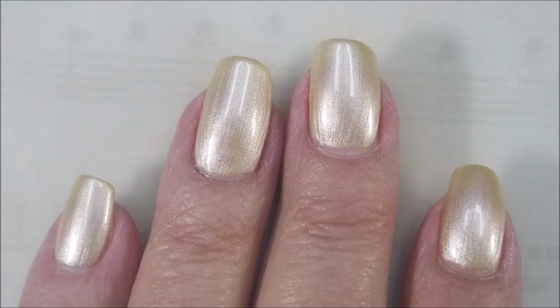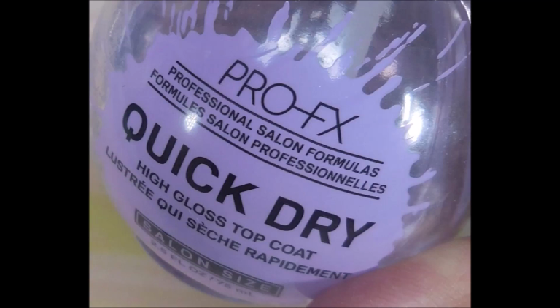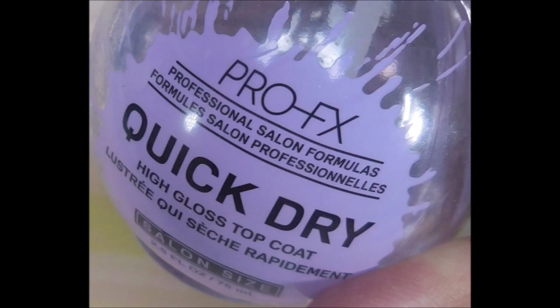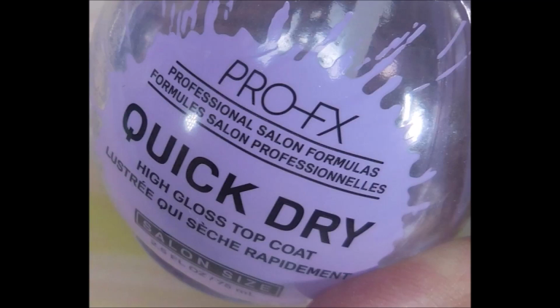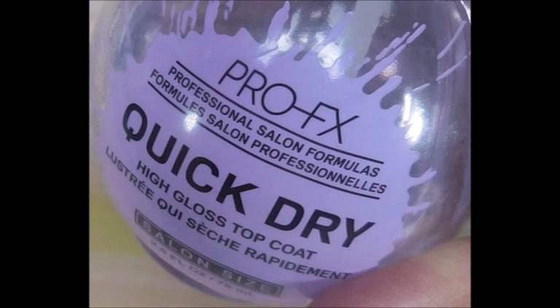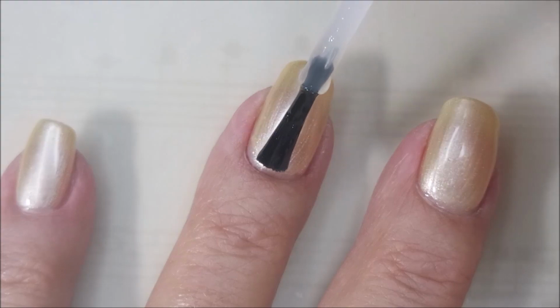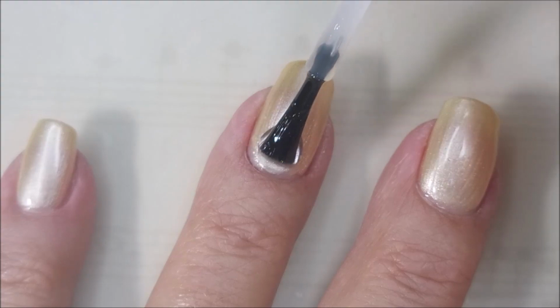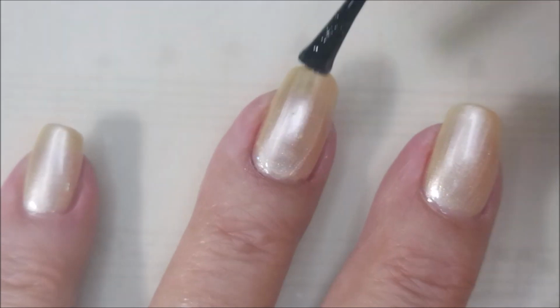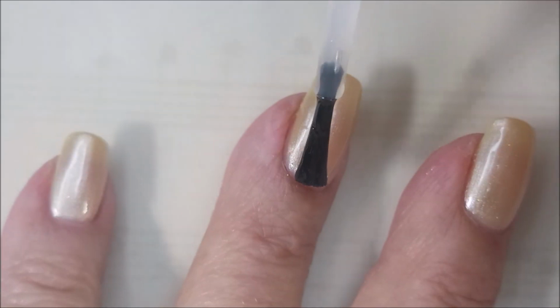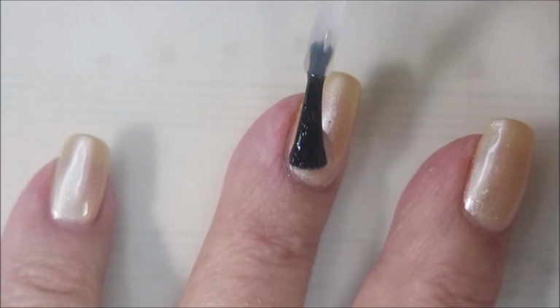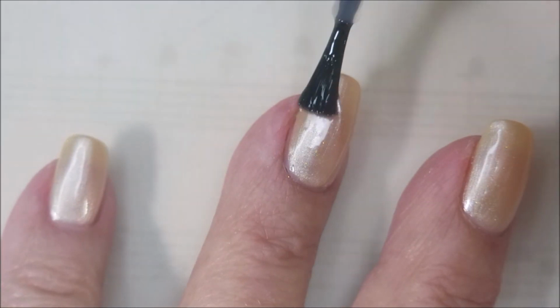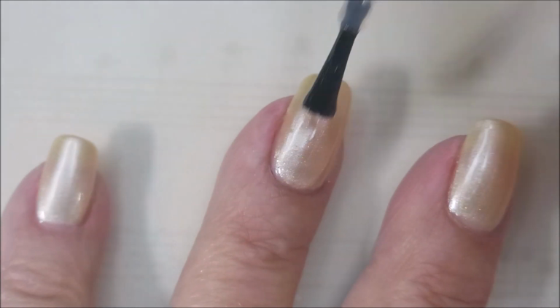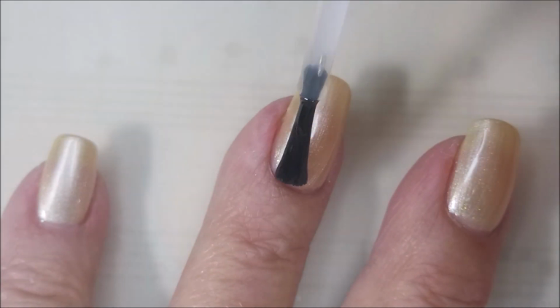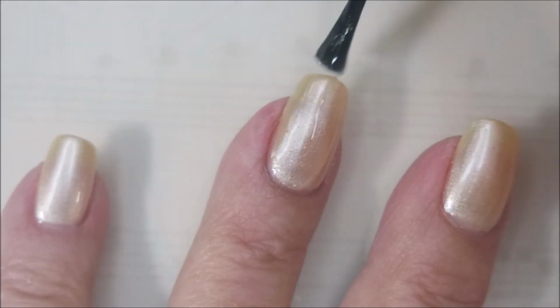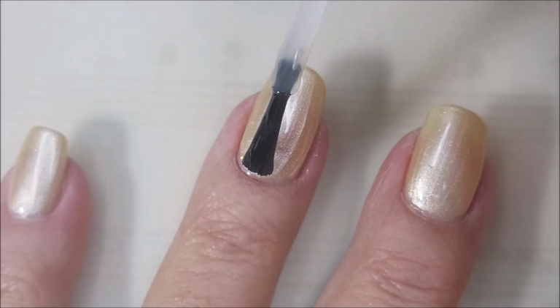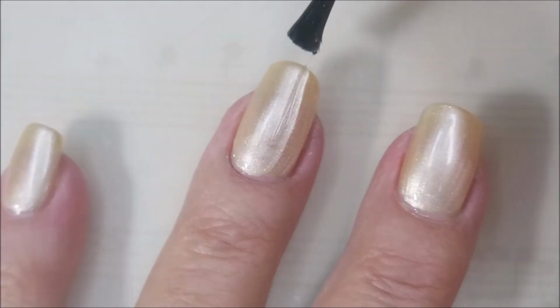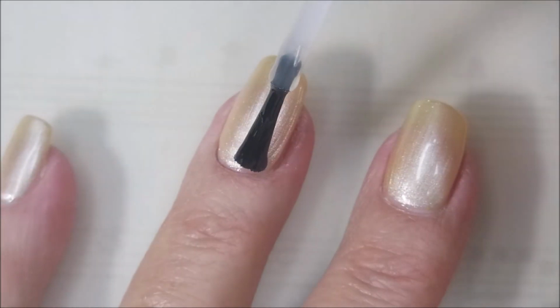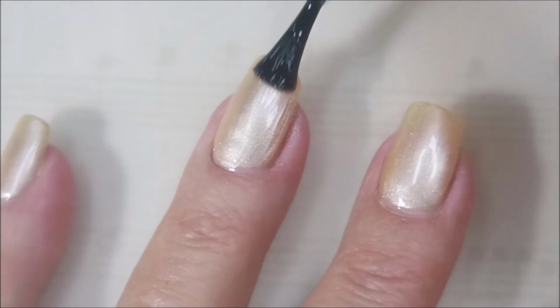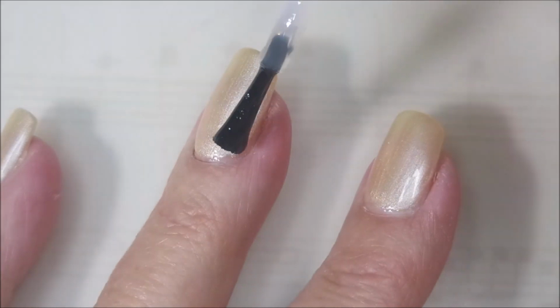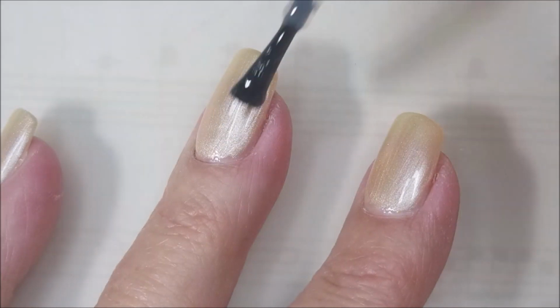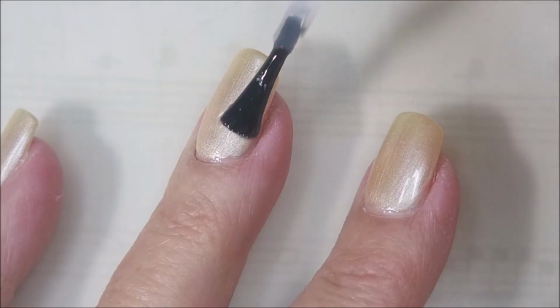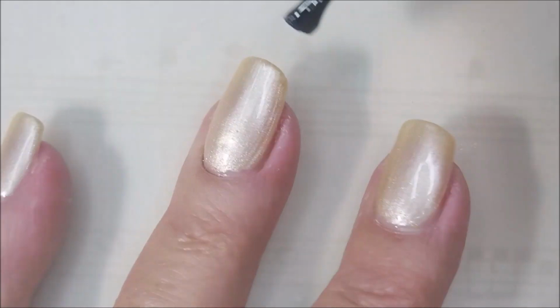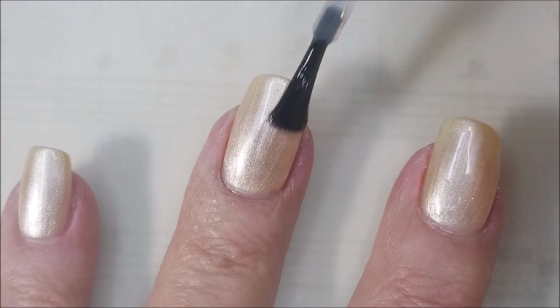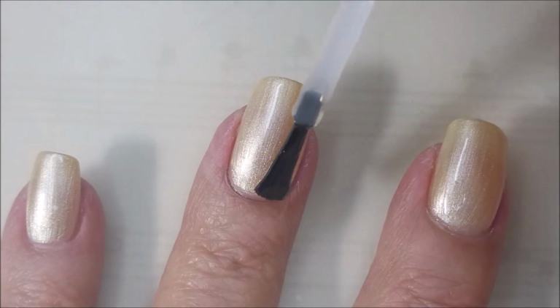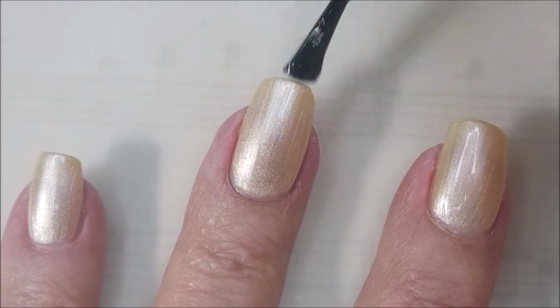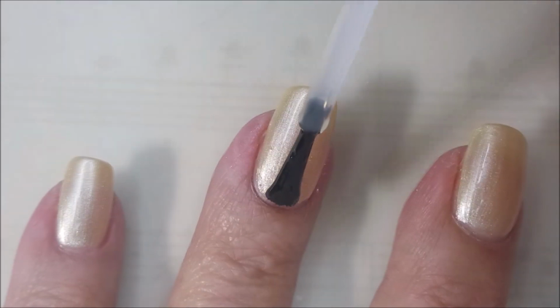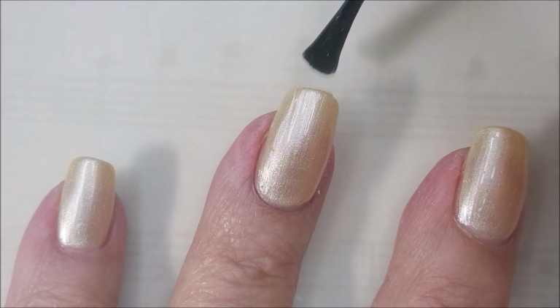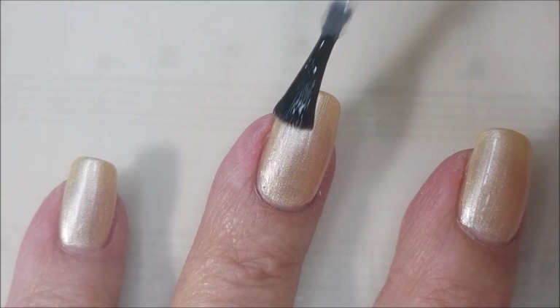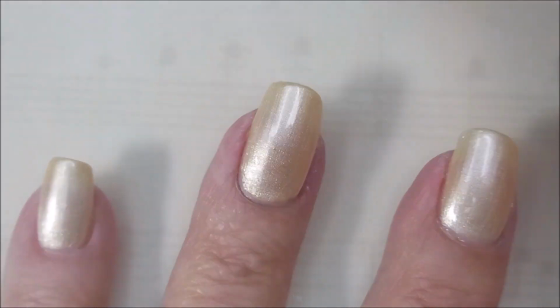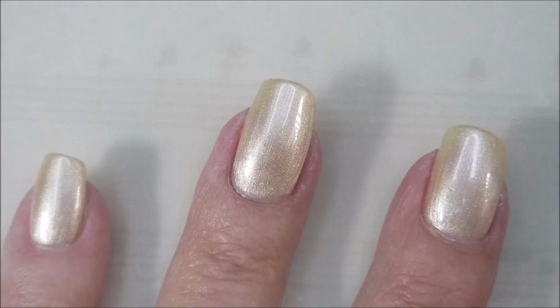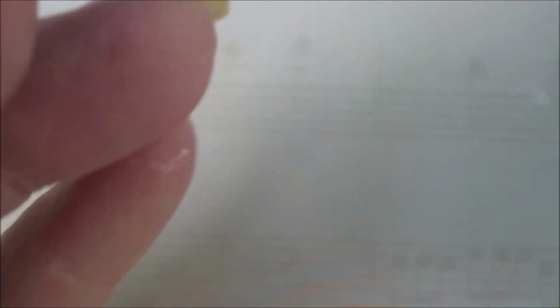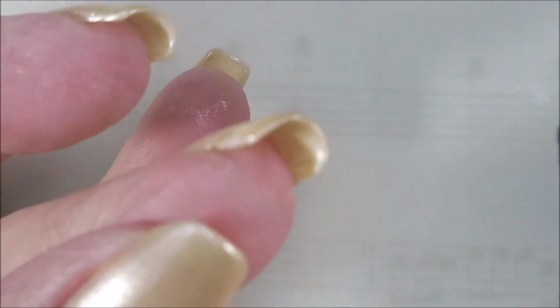So we're going to top this with some Pro FX Quick Dry Top Coat. I'm going to get it to dry down and we're going to do some serious playing today — I'm so excited. We're getting that all glossed and dried and we're going to do some pretty stuff on top of this.